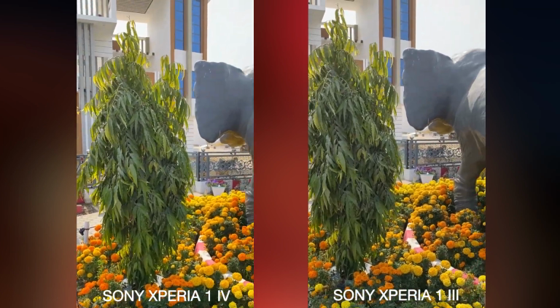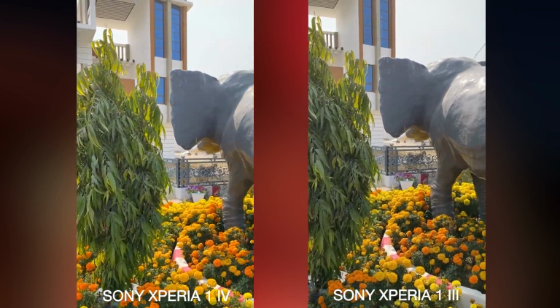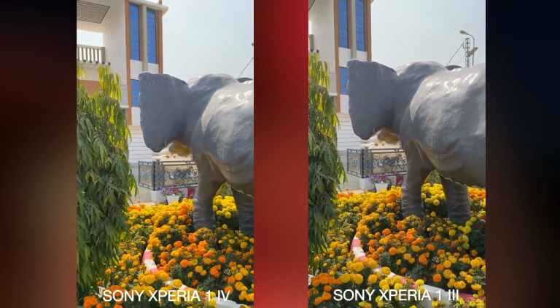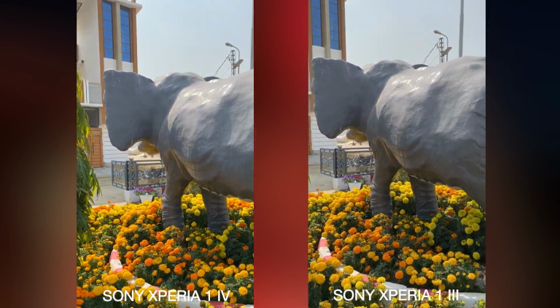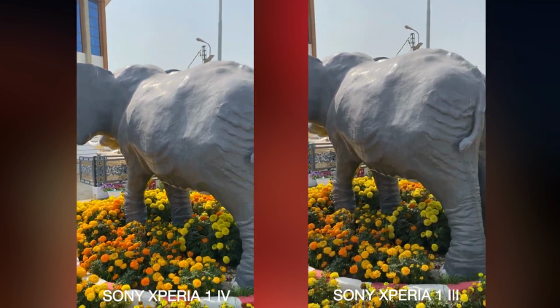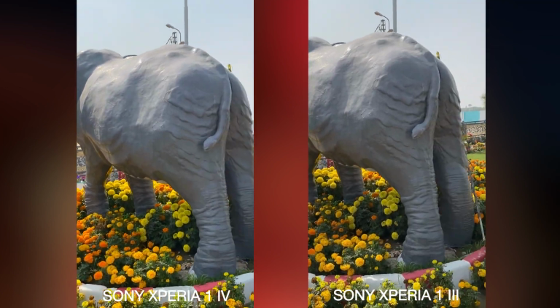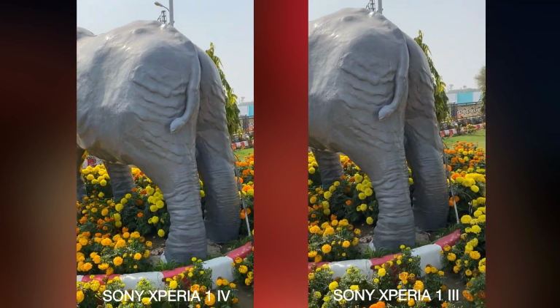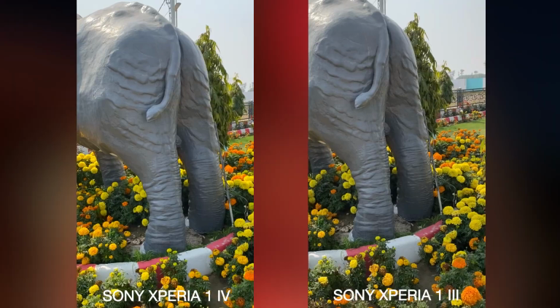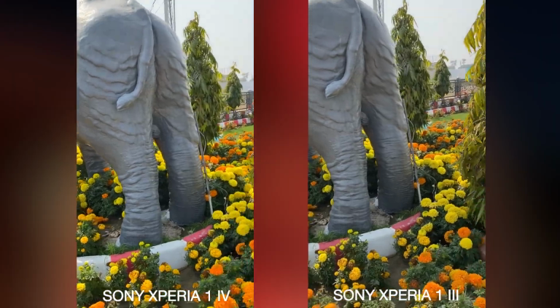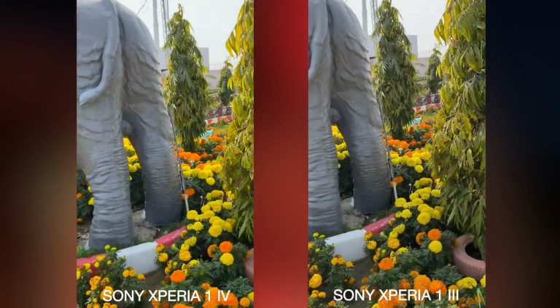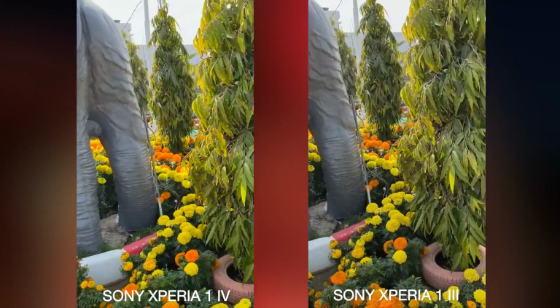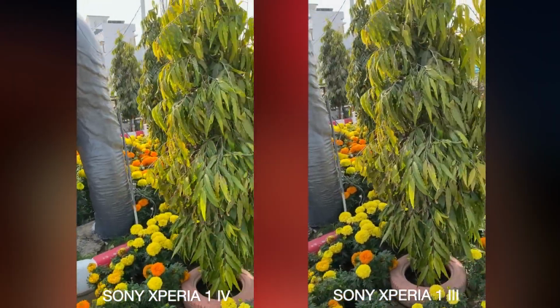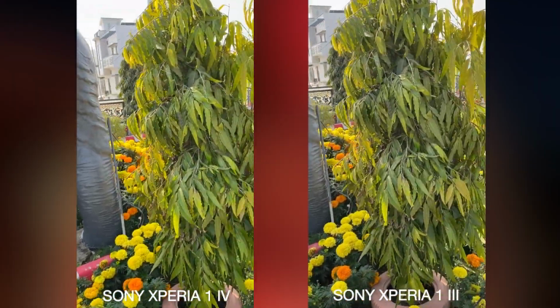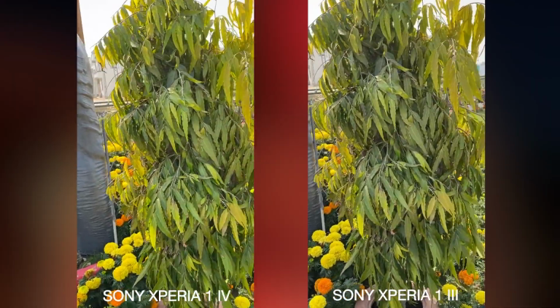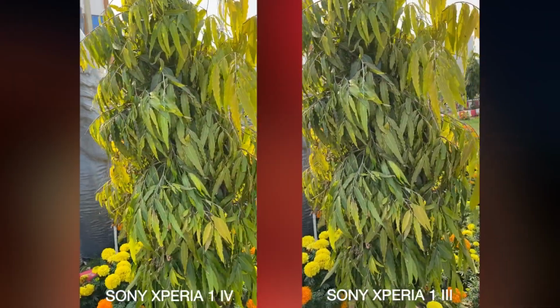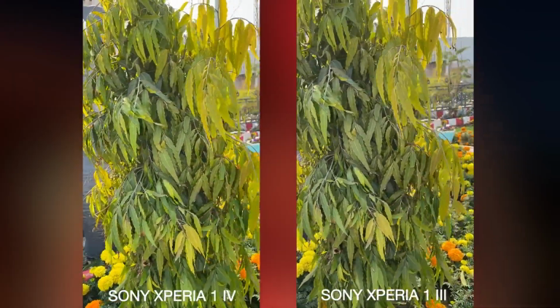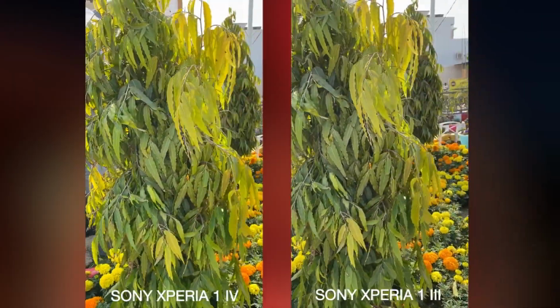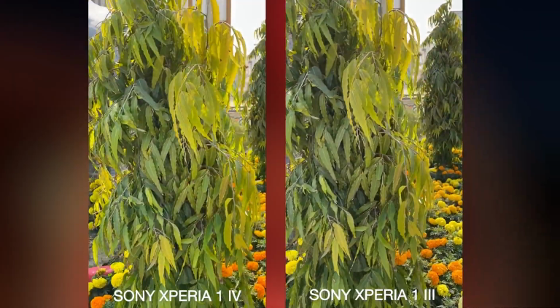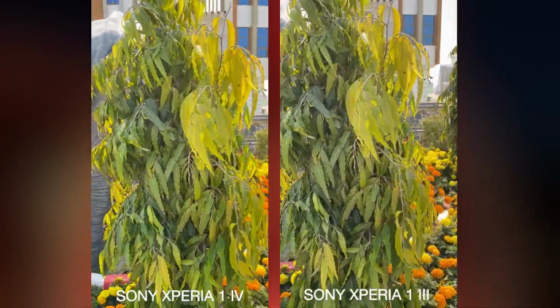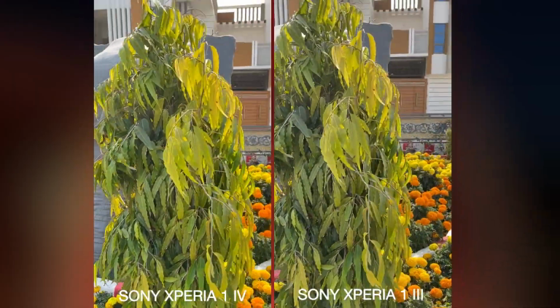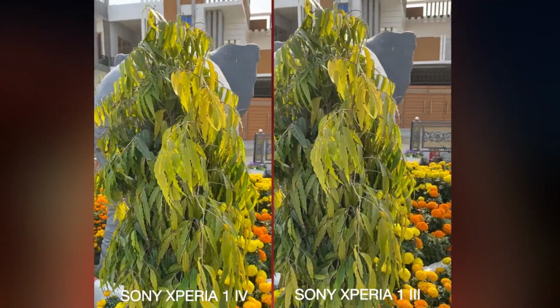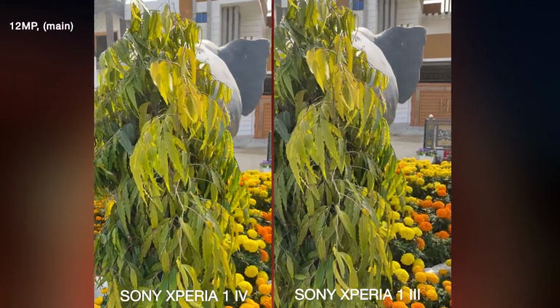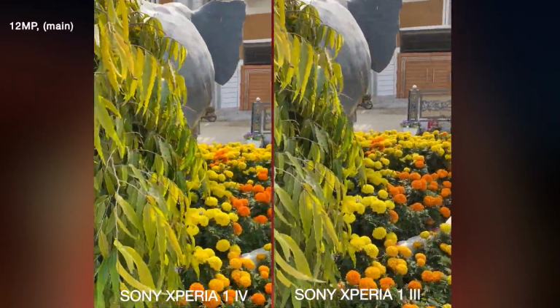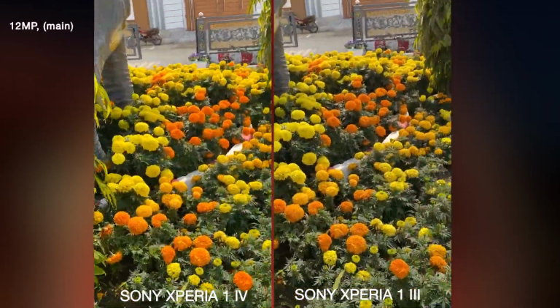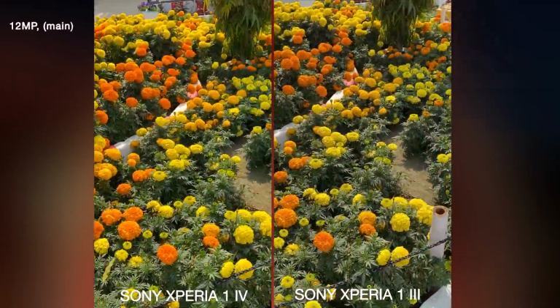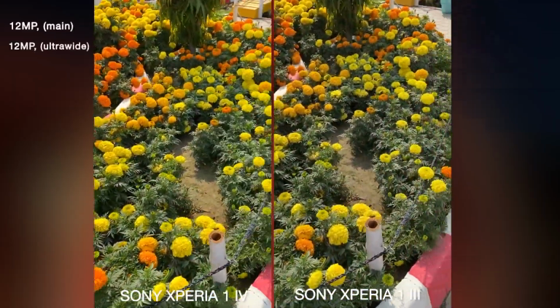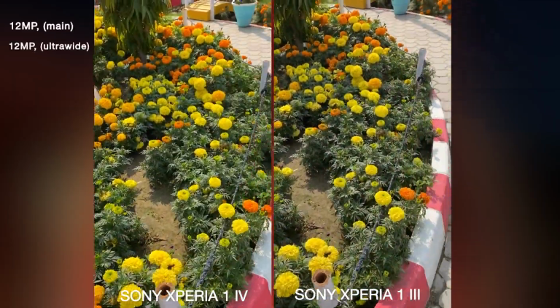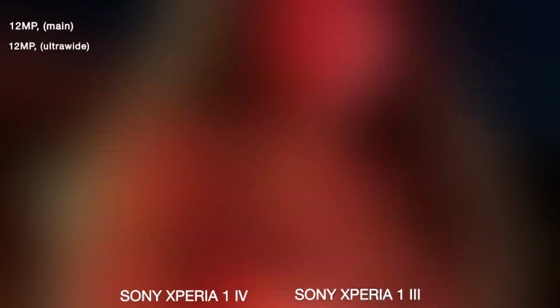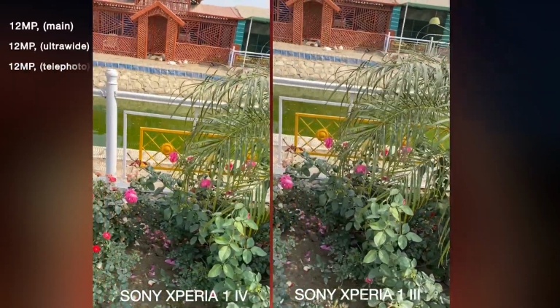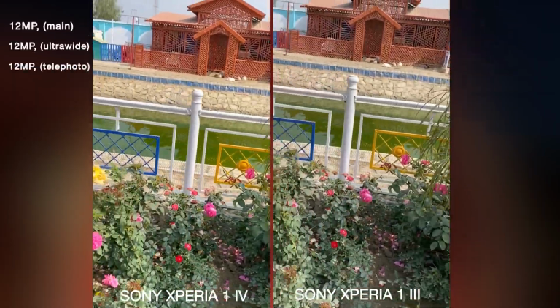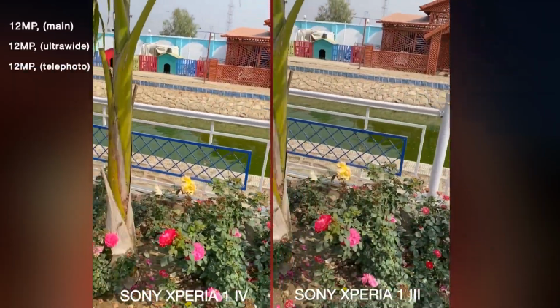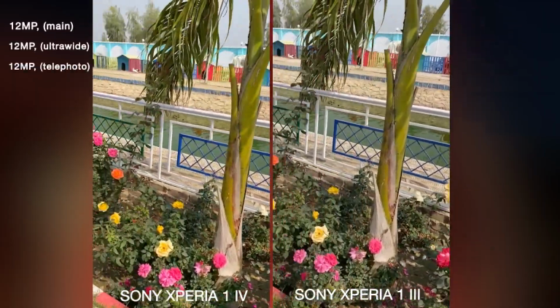While talking about the cameras, the Sony Xperia 1 Mark 4 has three 12 megapixel cameras on the back: a 12 megapixel main camera, 12 megapixel ultrawide camera, and 12 megapixel telephoto camera.